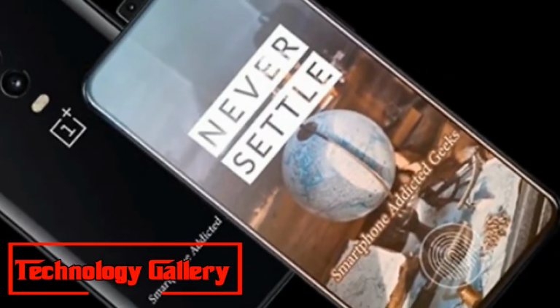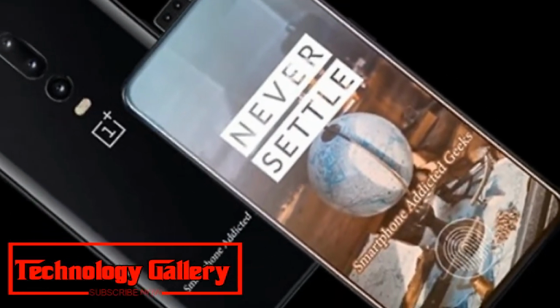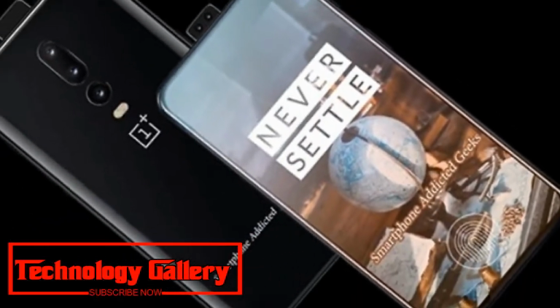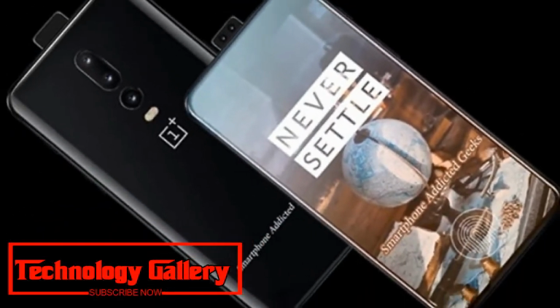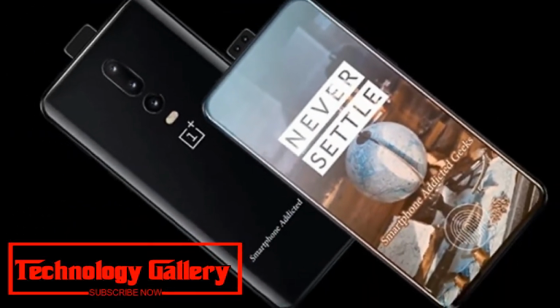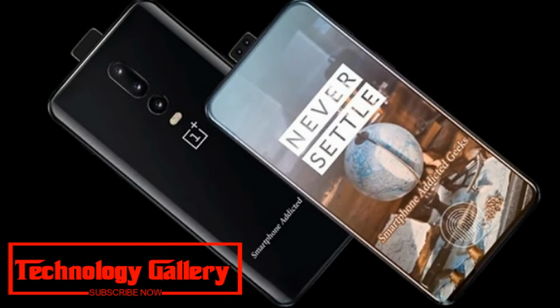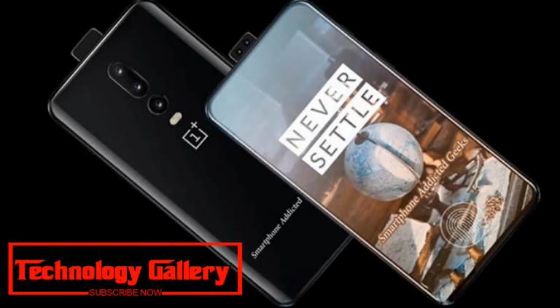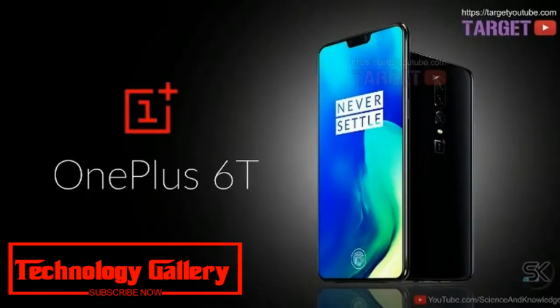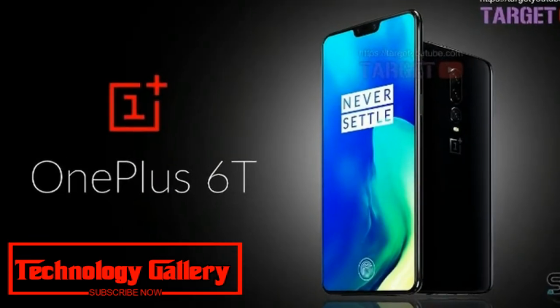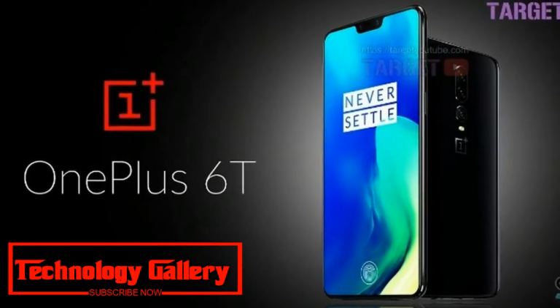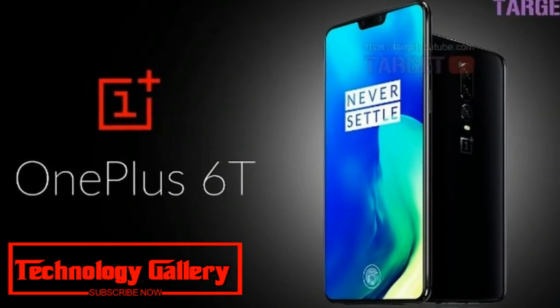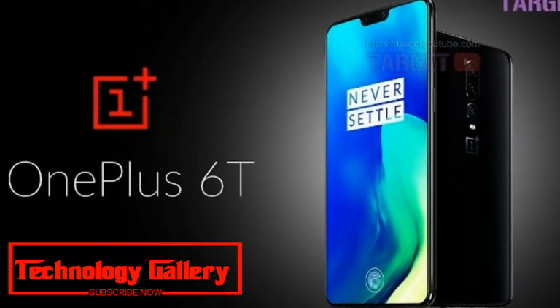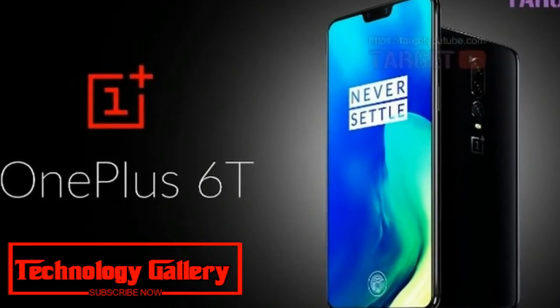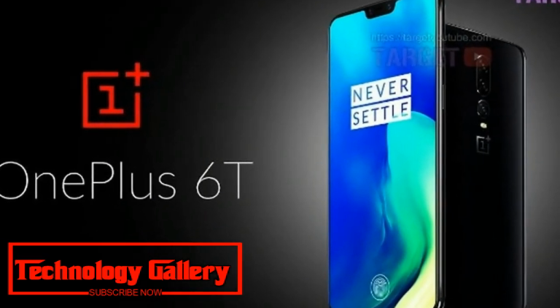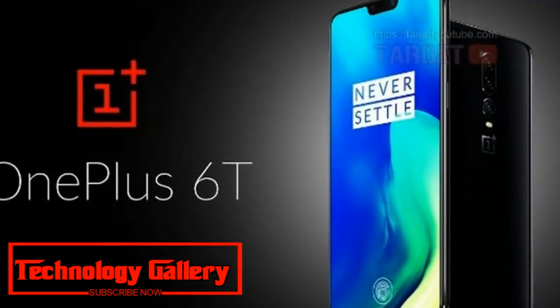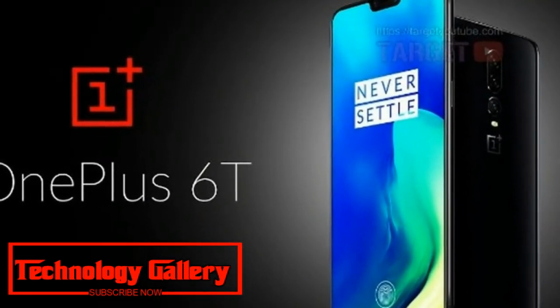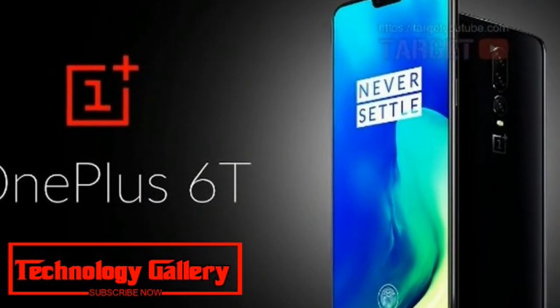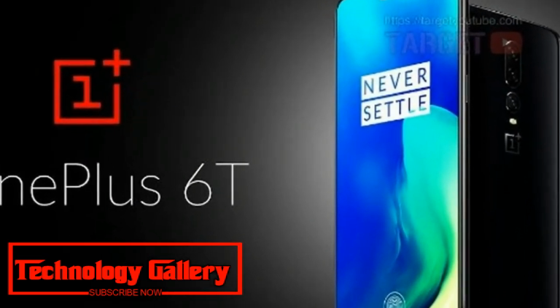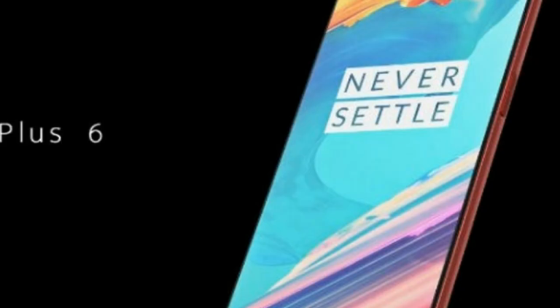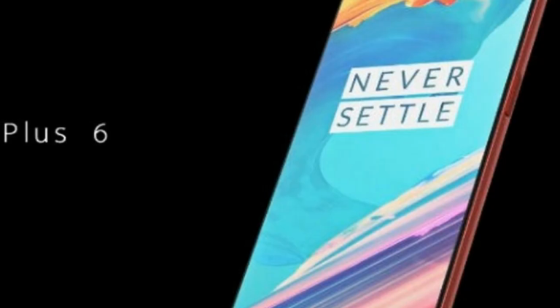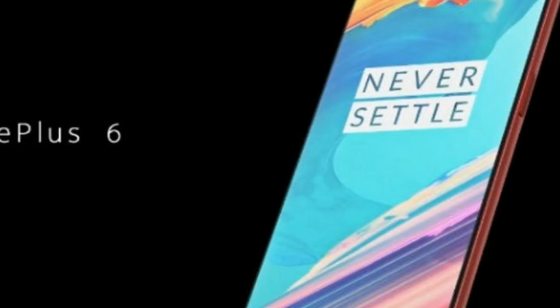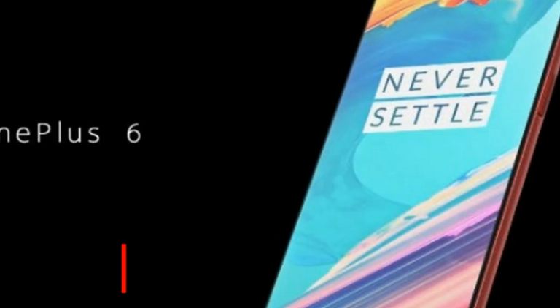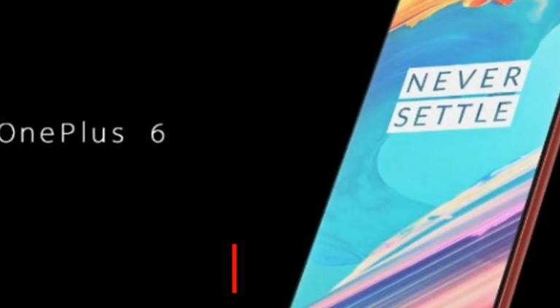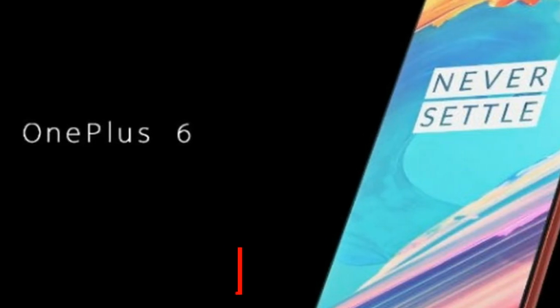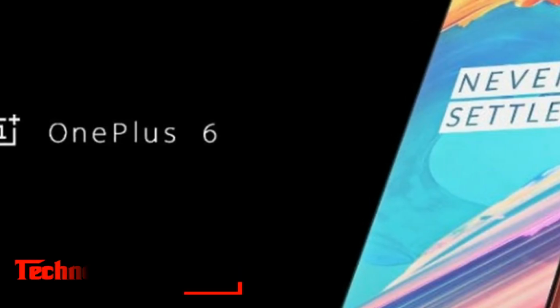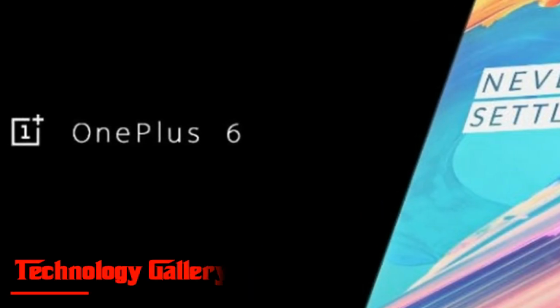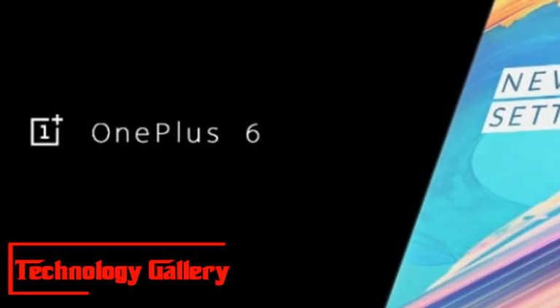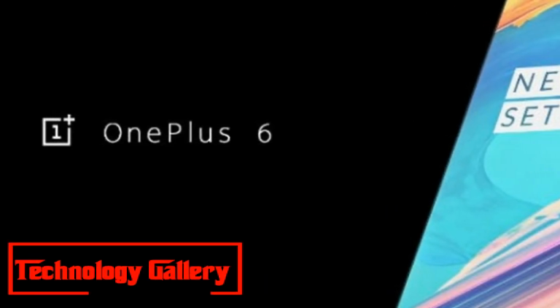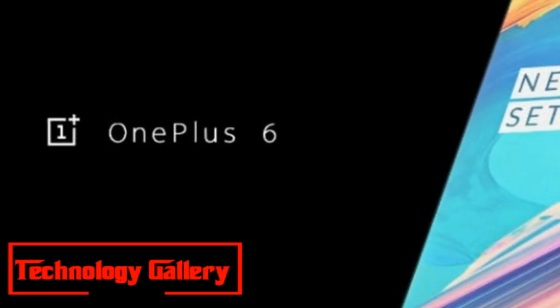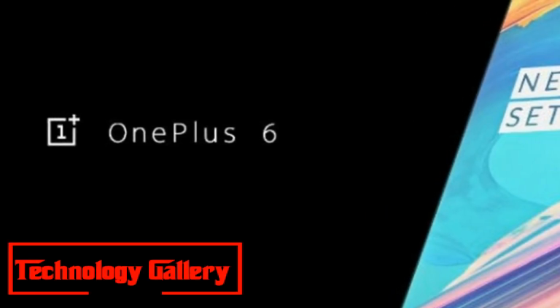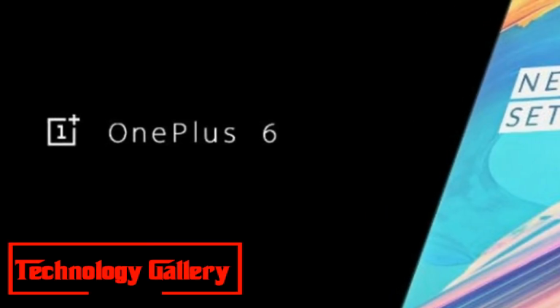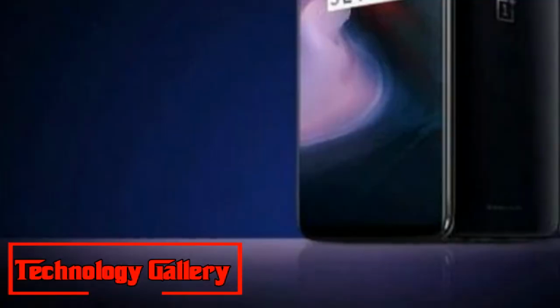The render video shows that the new OnePlus 6T will feature a glass back like the OnePlus 6. The video also shows a triple camera setup in a vertical orientation paired with a dual-tone LED flash.